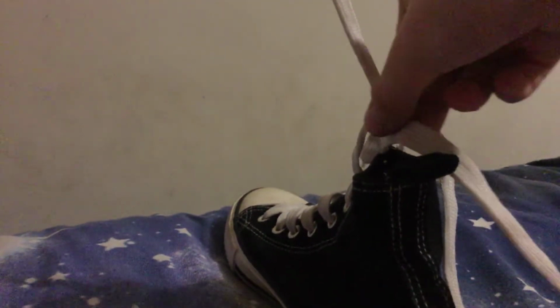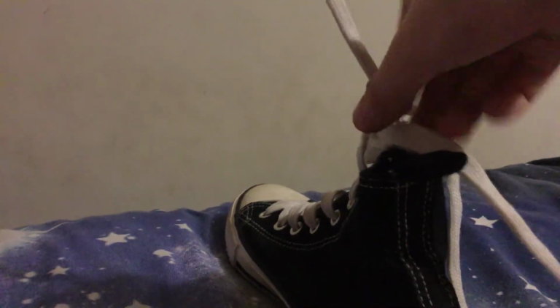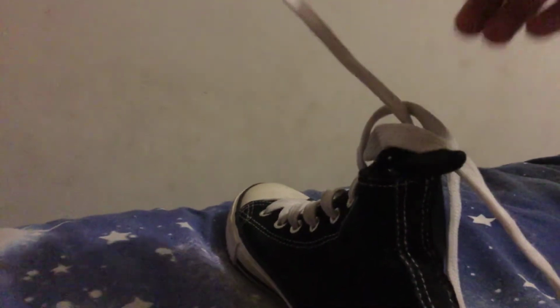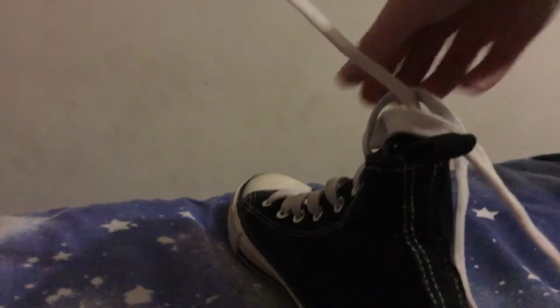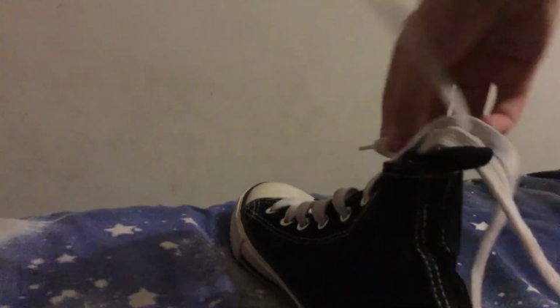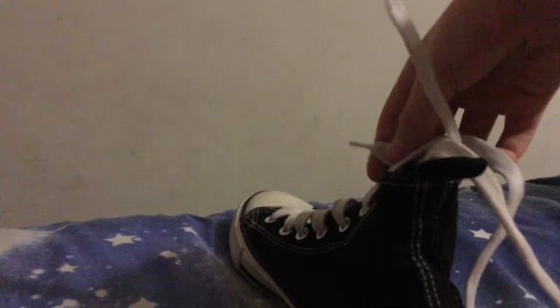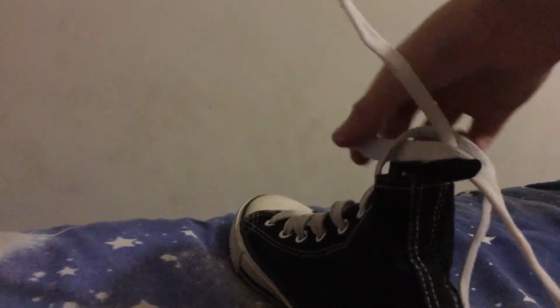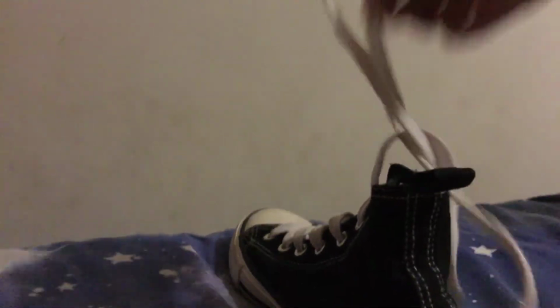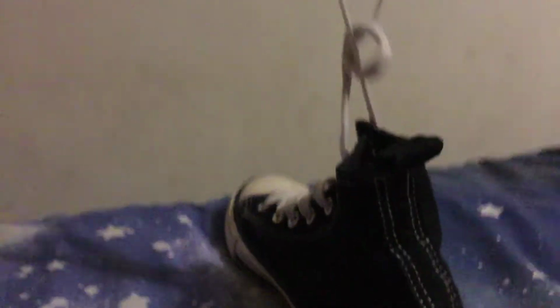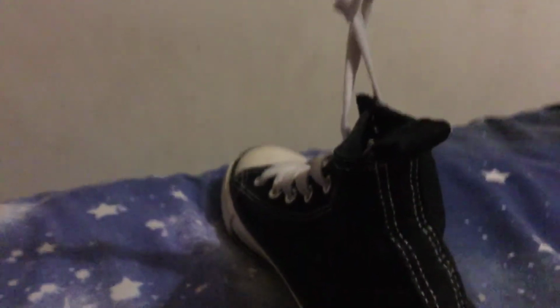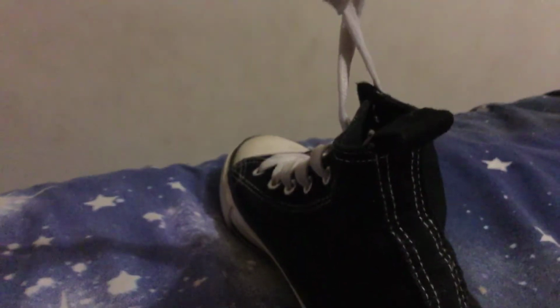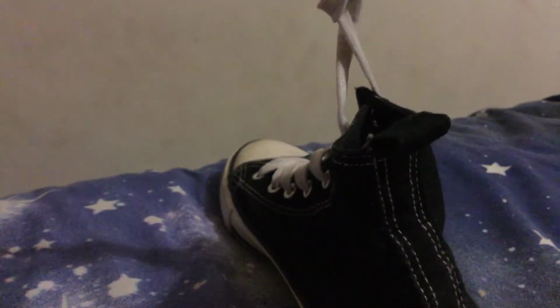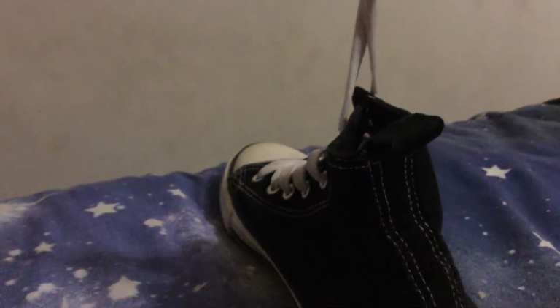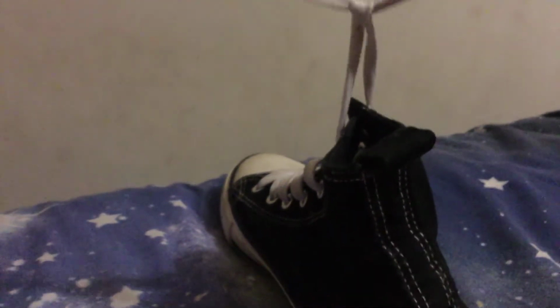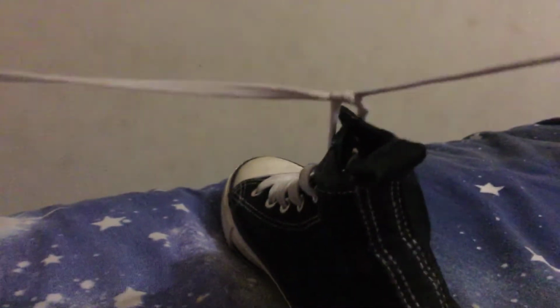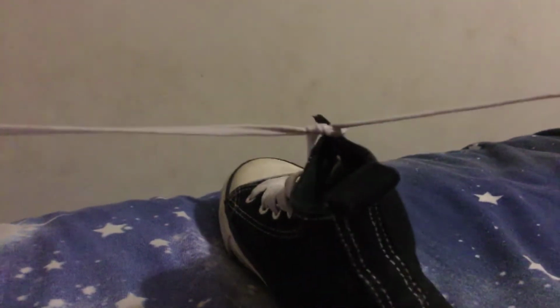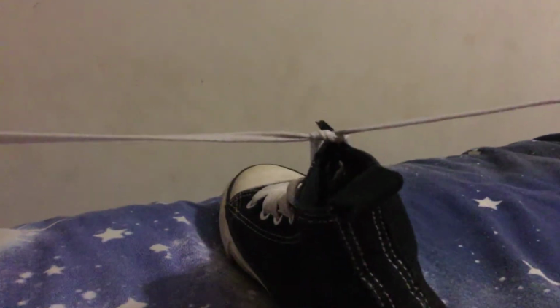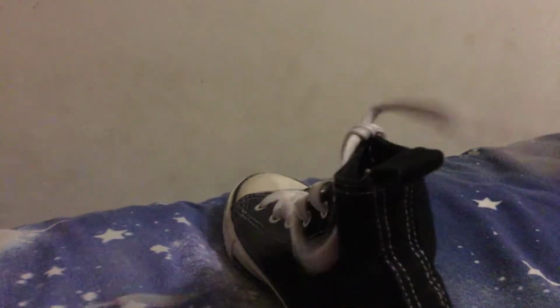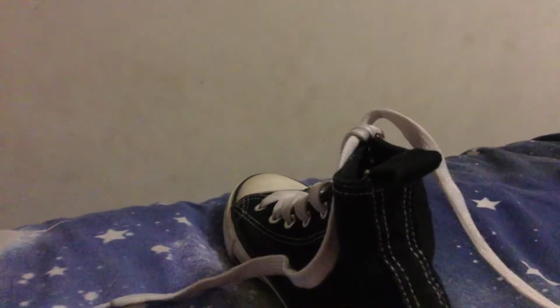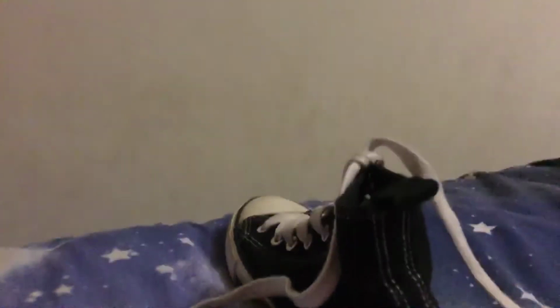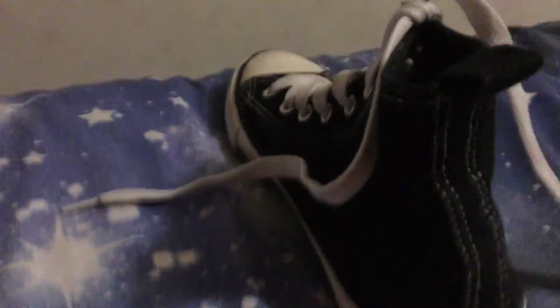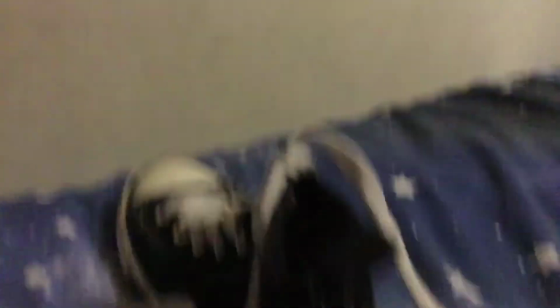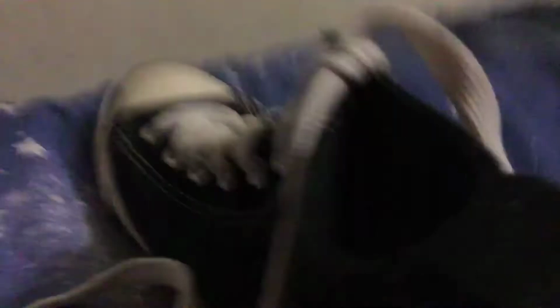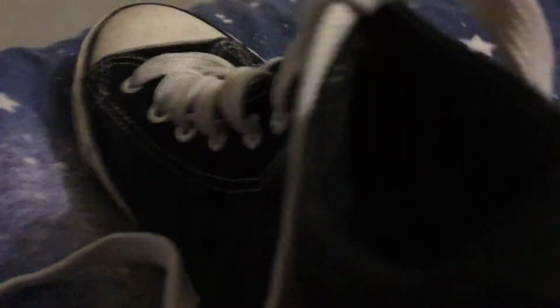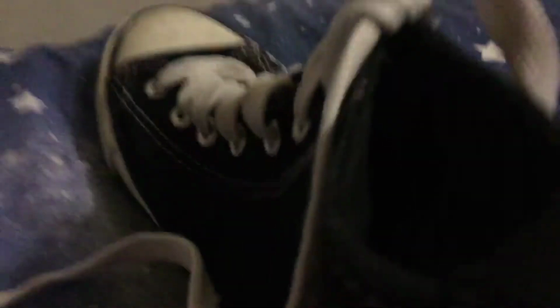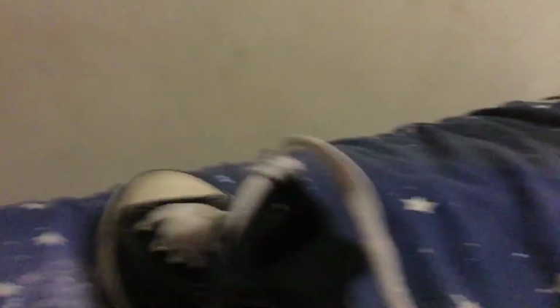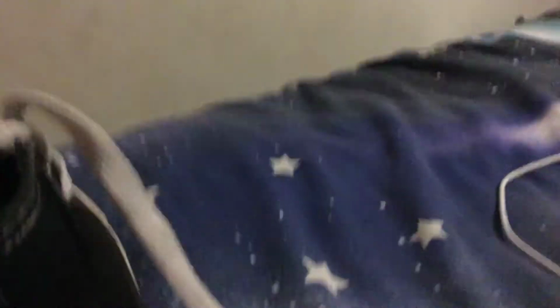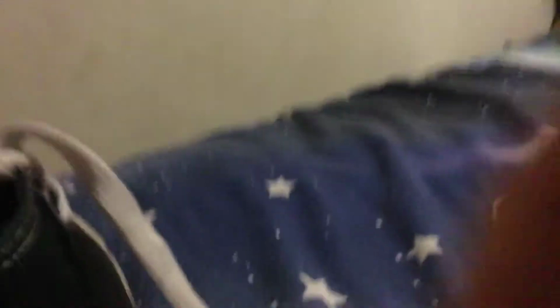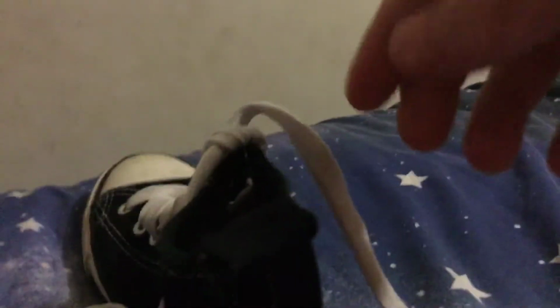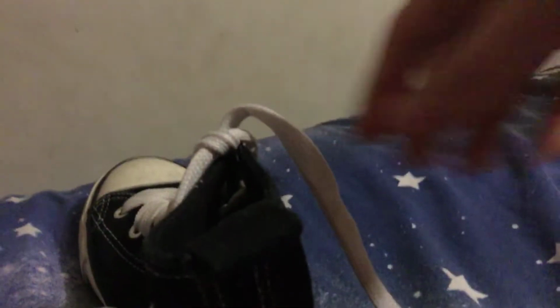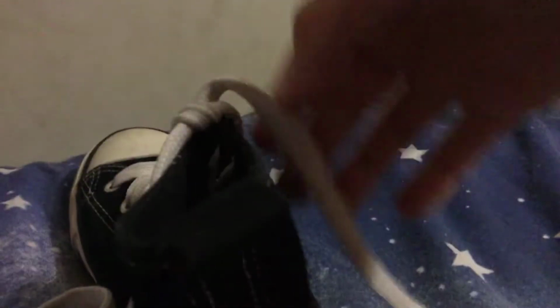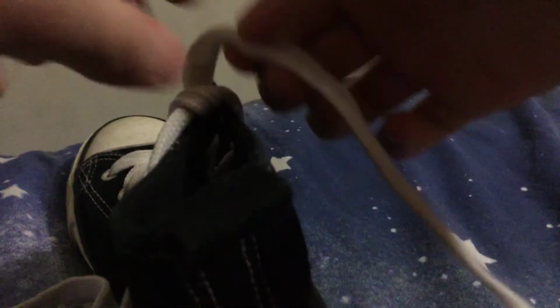Then get this lace, bring it down, and put it under there. Then pull it out and tie. Now here's where it gets a little bit harder.